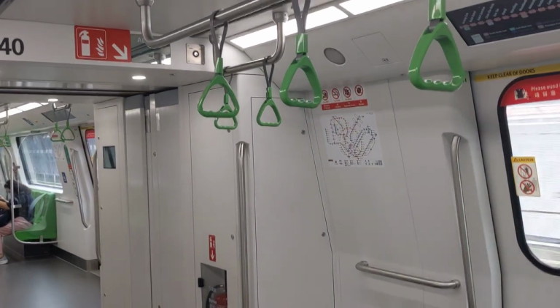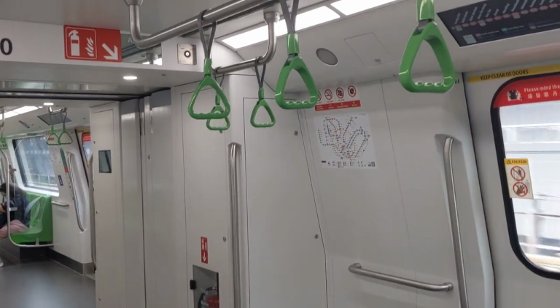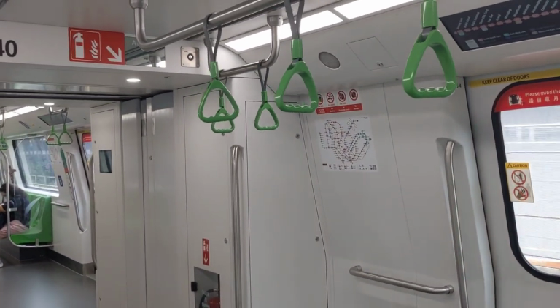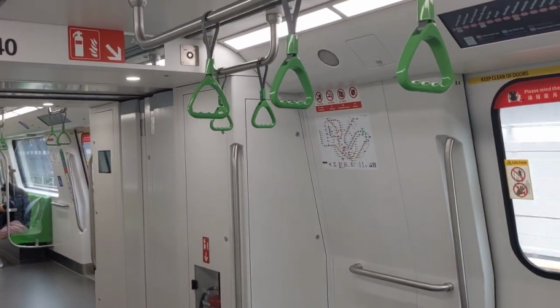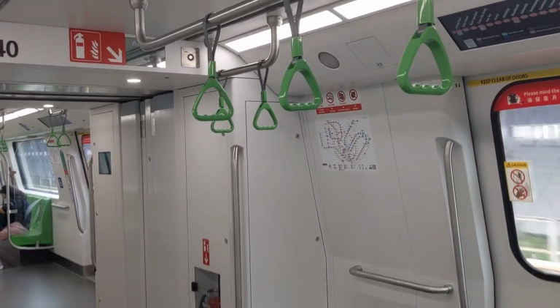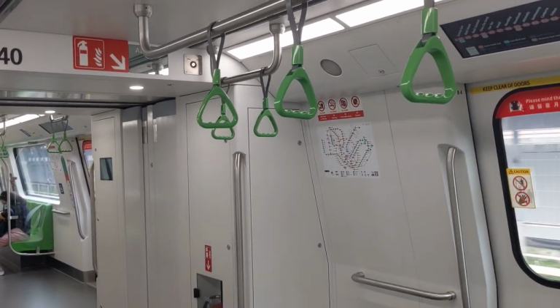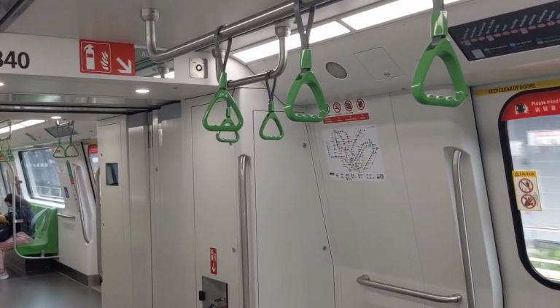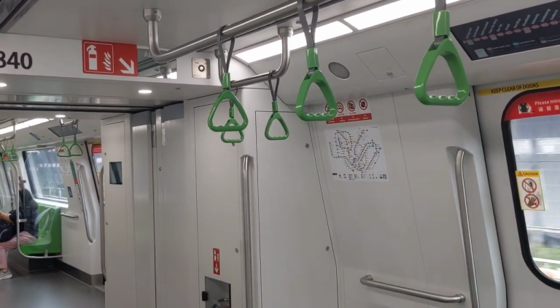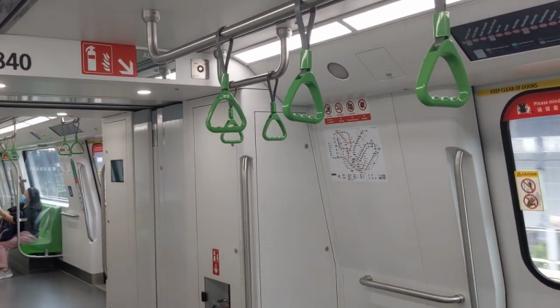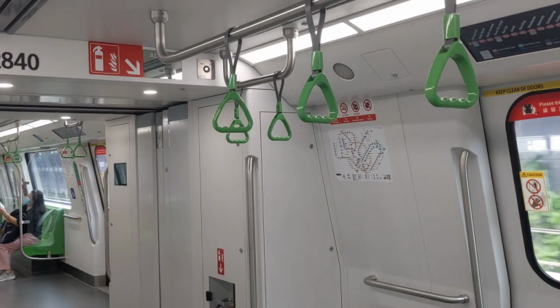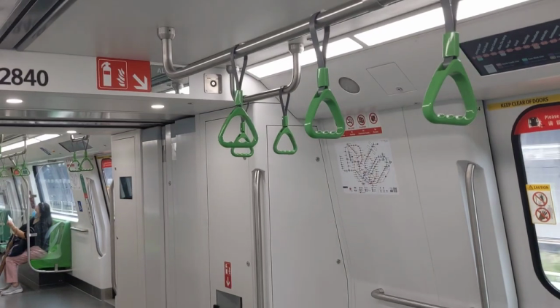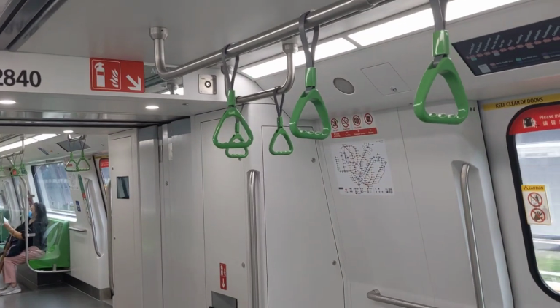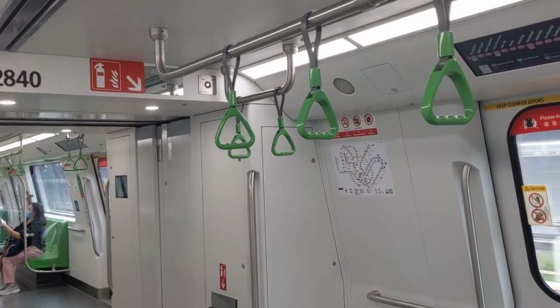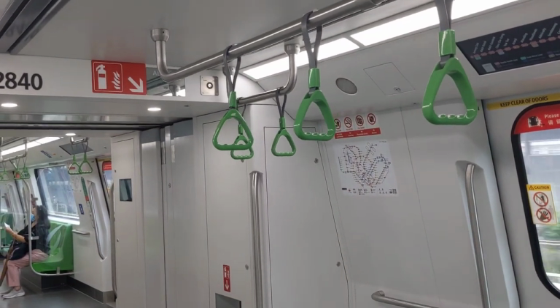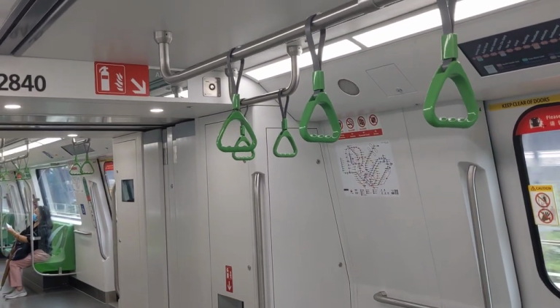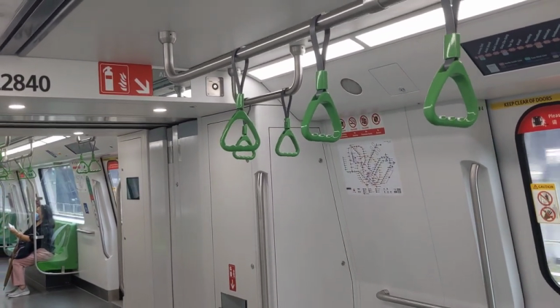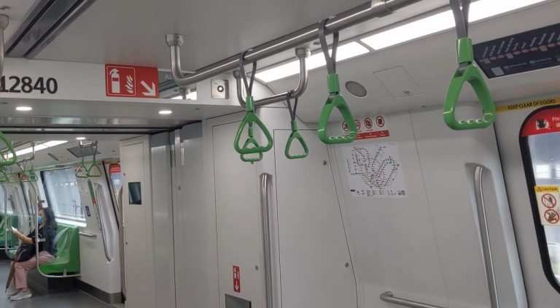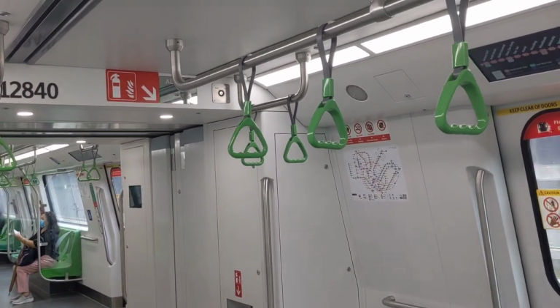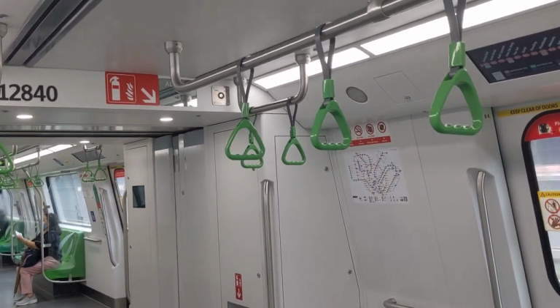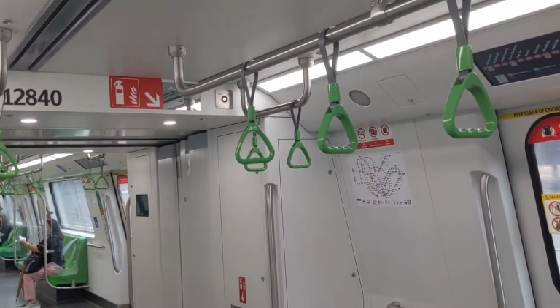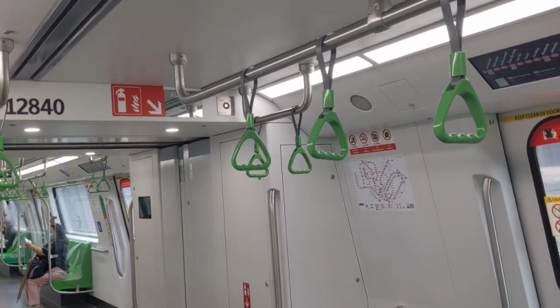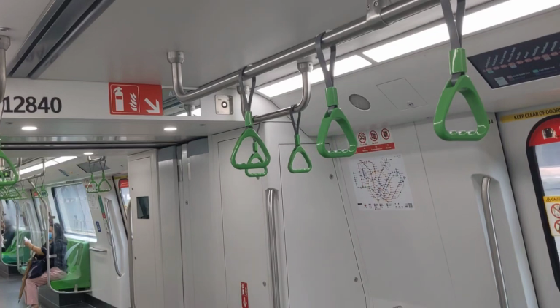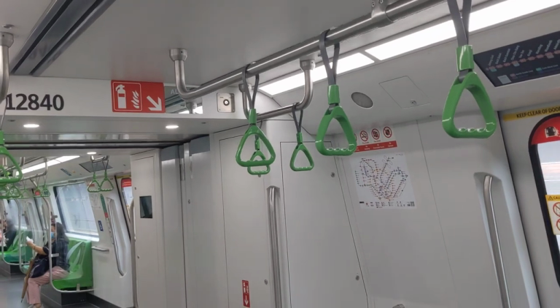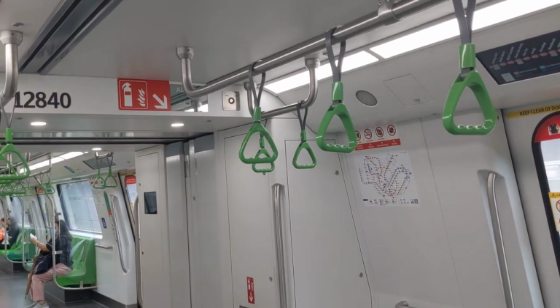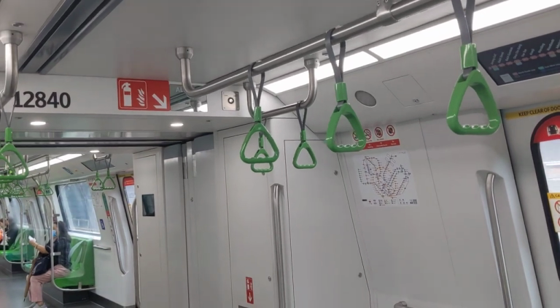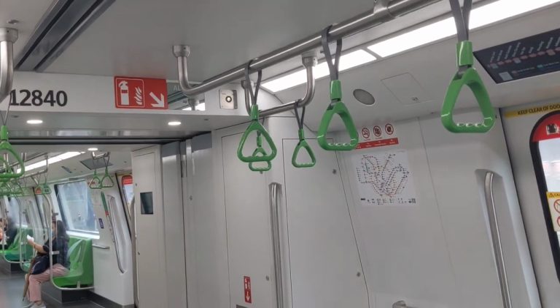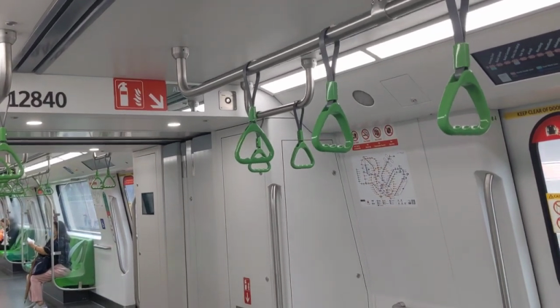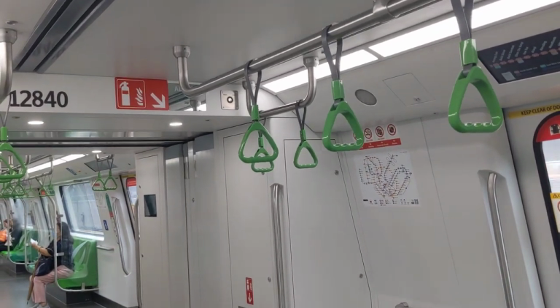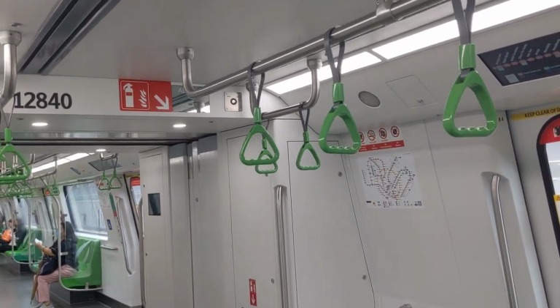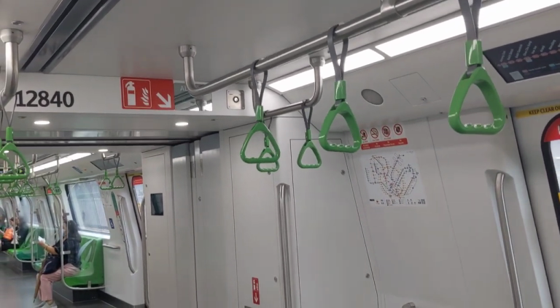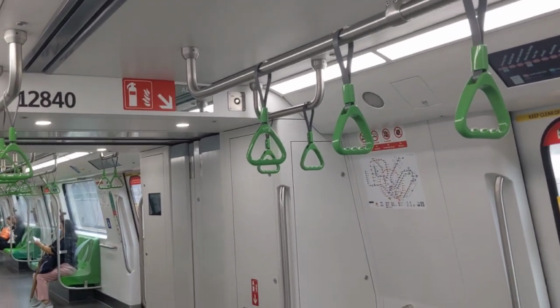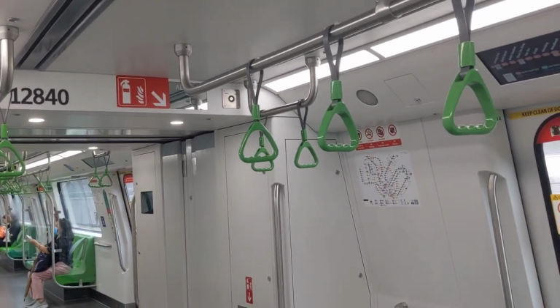Let me tell you guys a bit about this Alstom R151 train. These trains were initially meant to replace the first generation Kawasaki C151 trains, dating all the way from 1987.